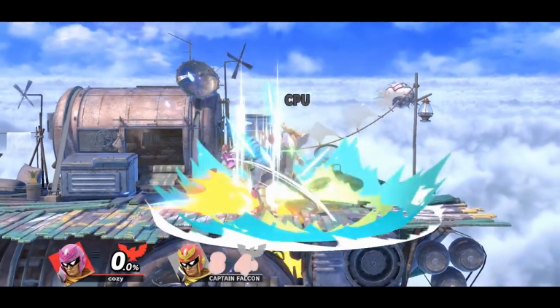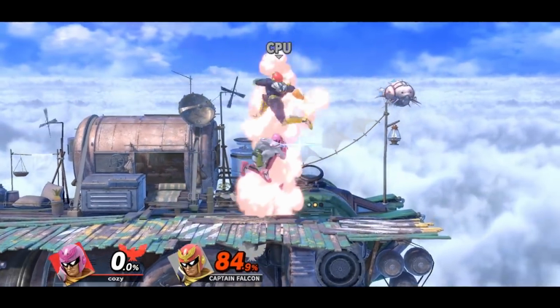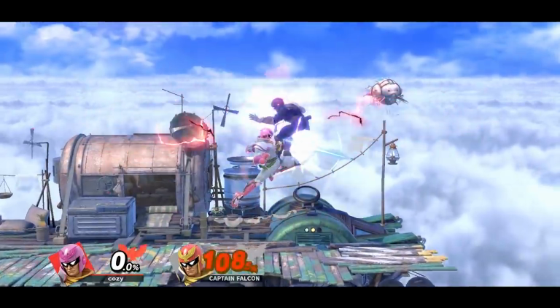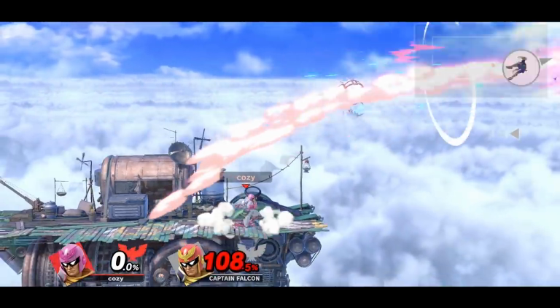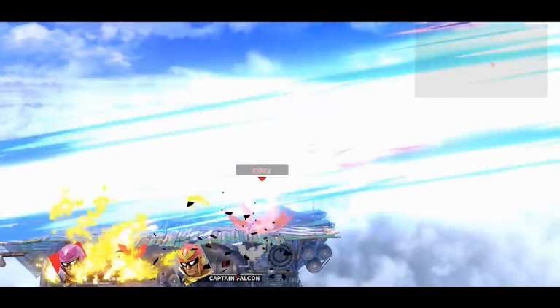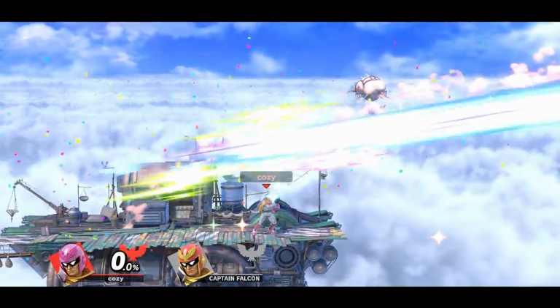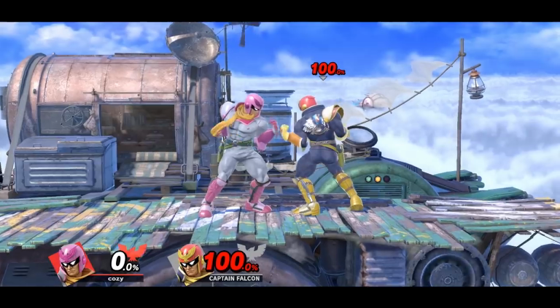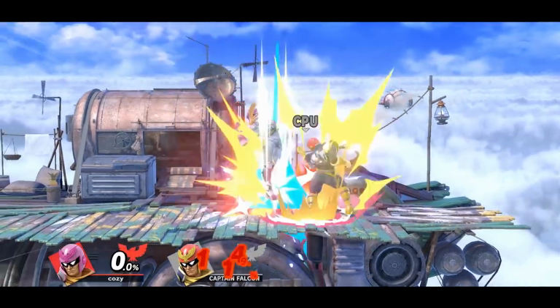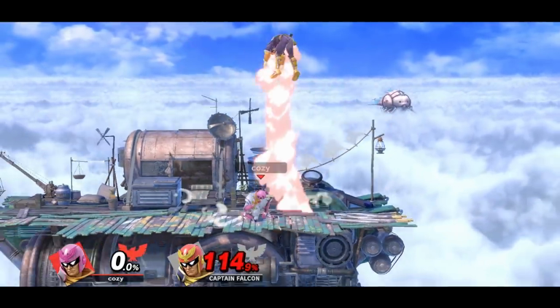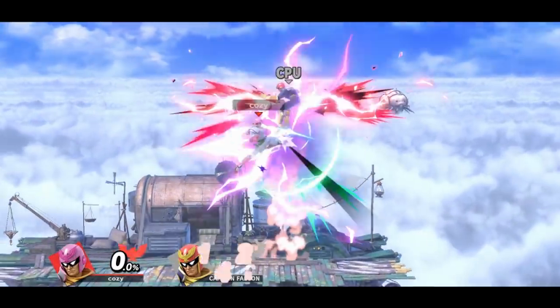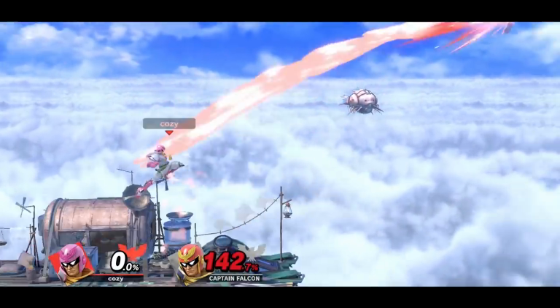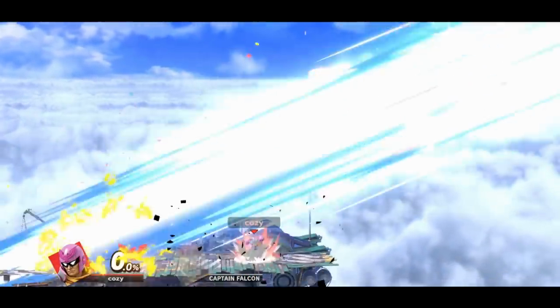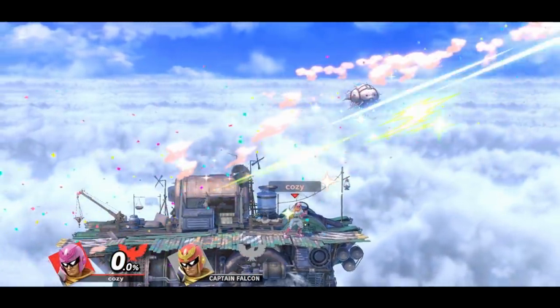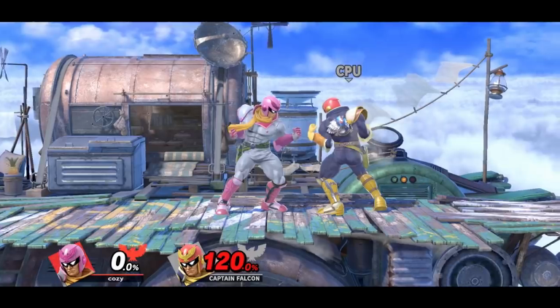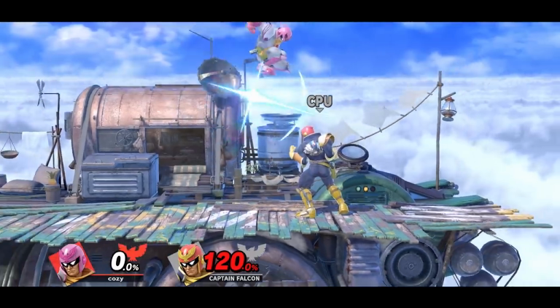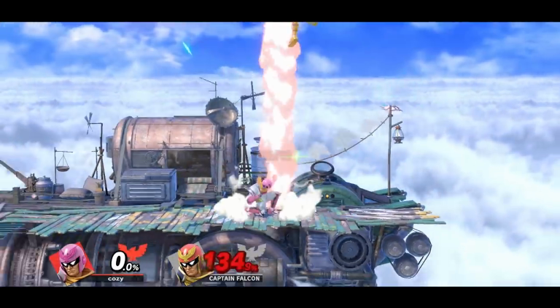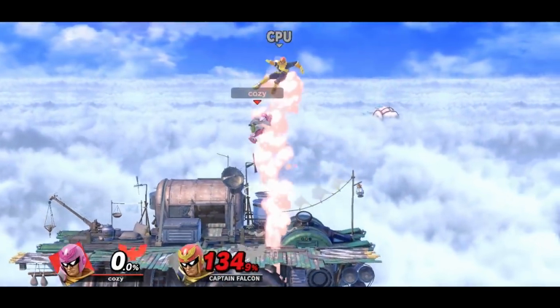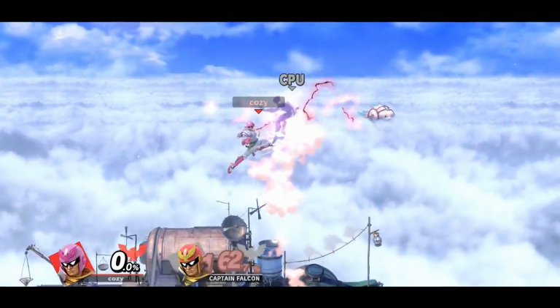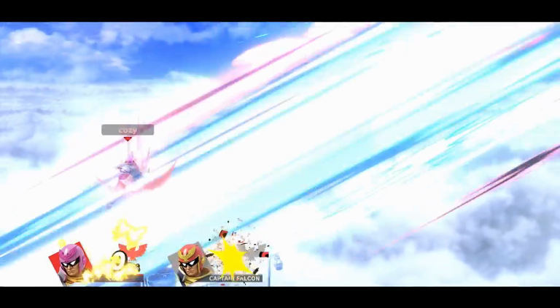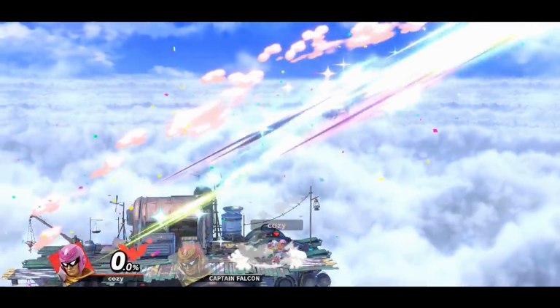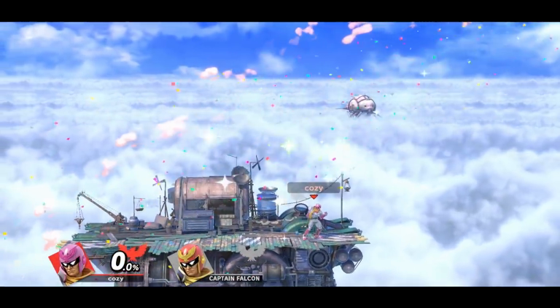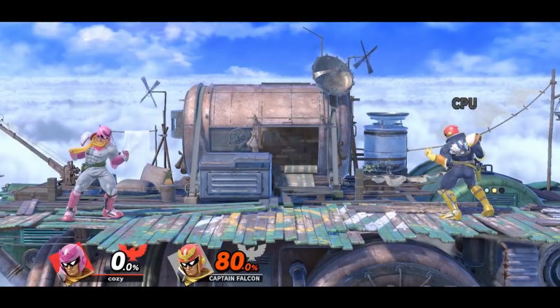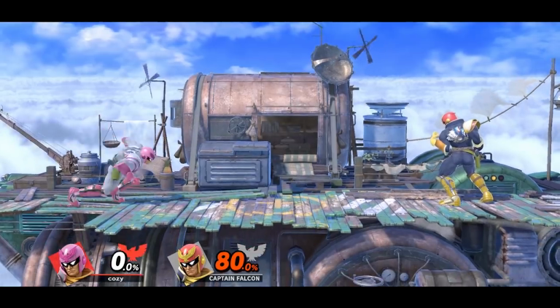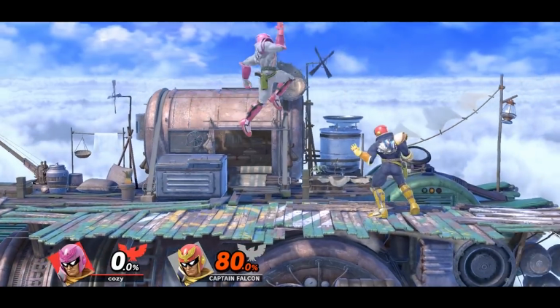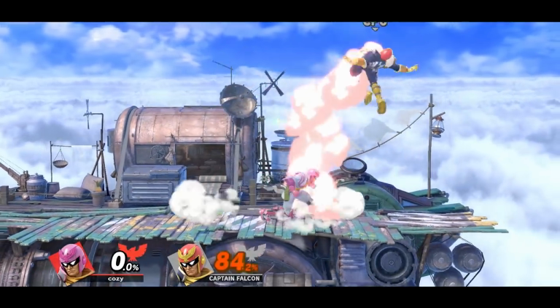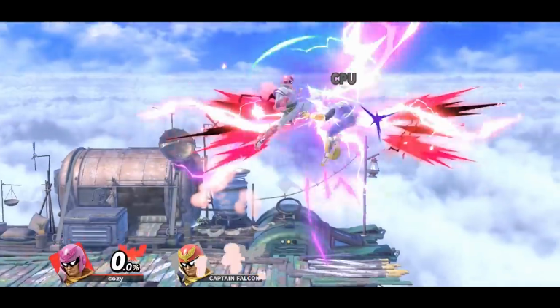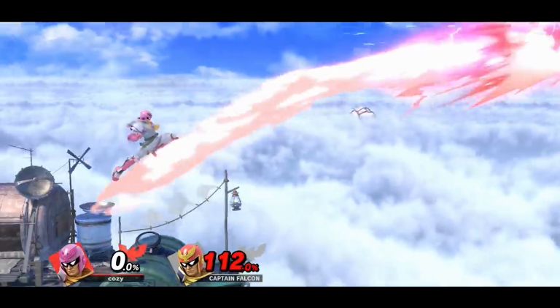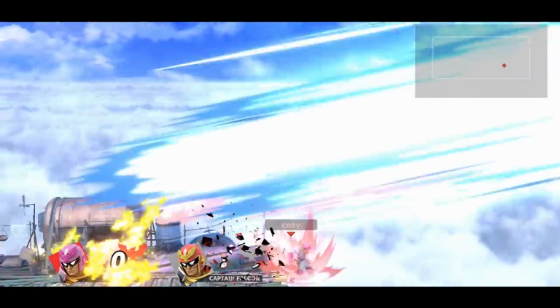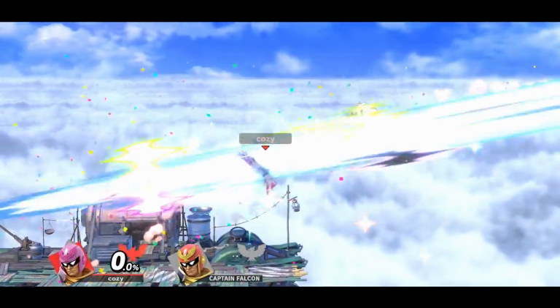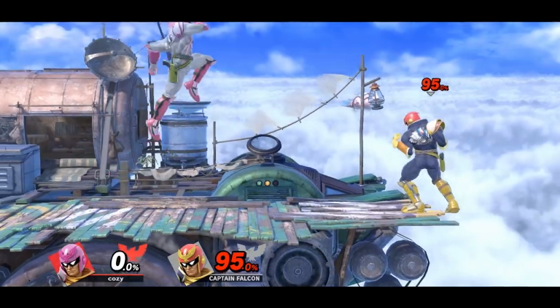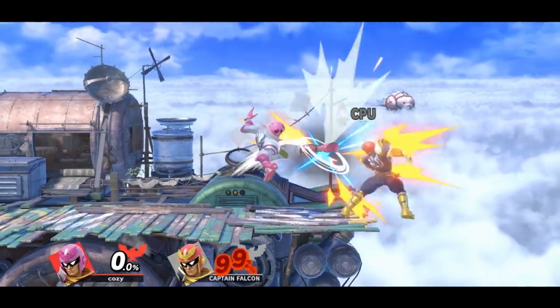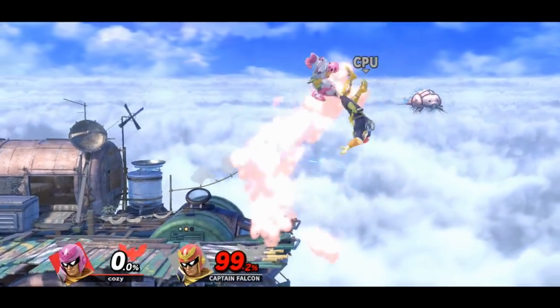Captain Falcon can also get a lot out of falling down airs. The main one being forward air, or knee, which works at various percentages. Or you can choose to mix it up by landing with the first hit of neutral air, which can also be followed up by different options.